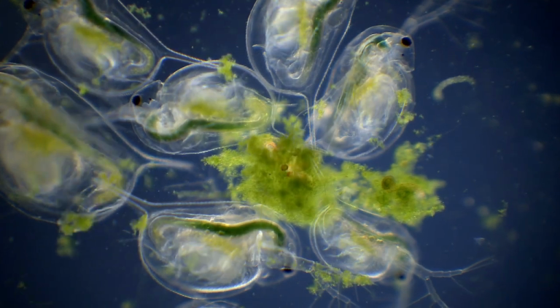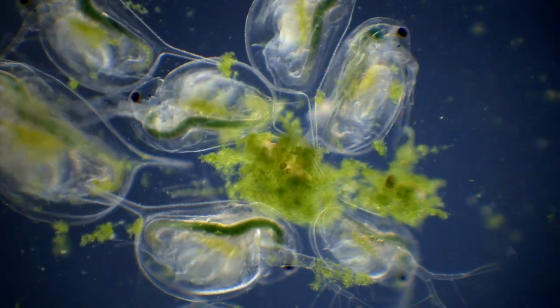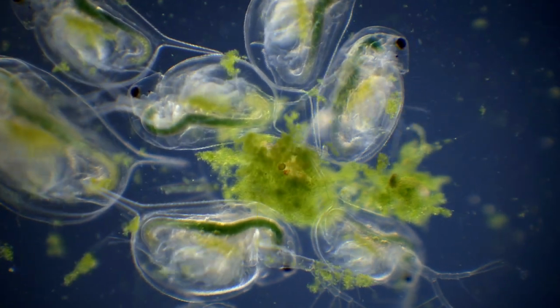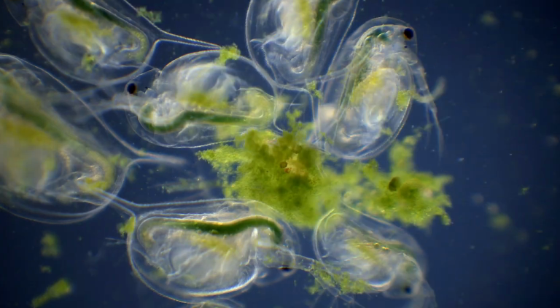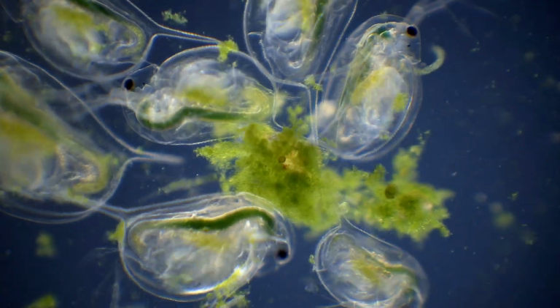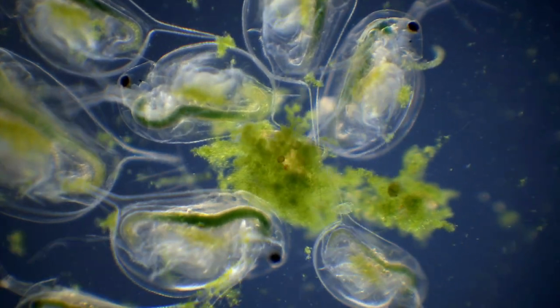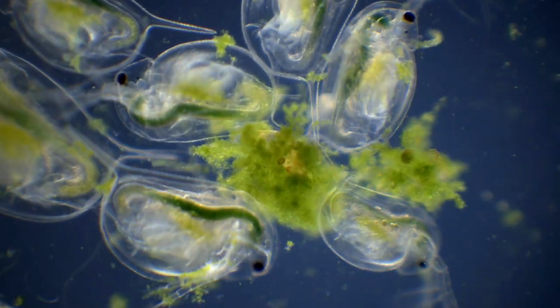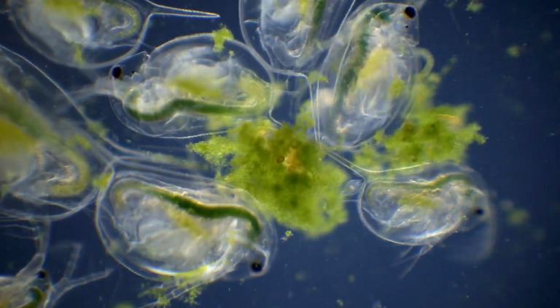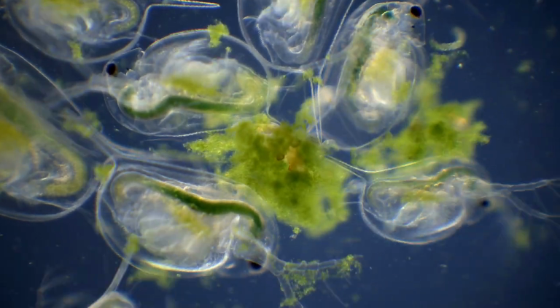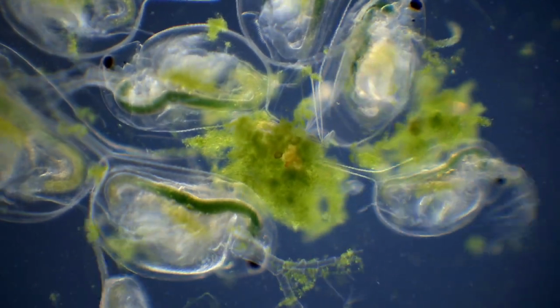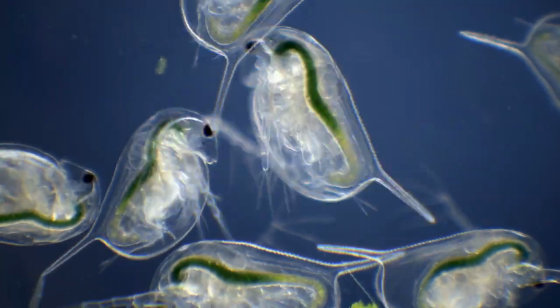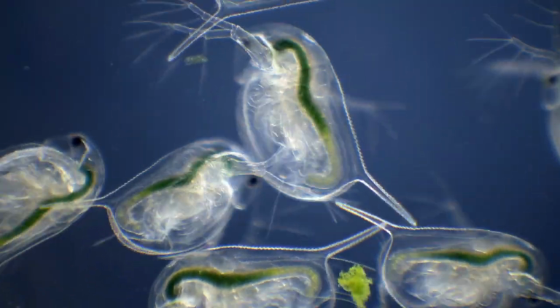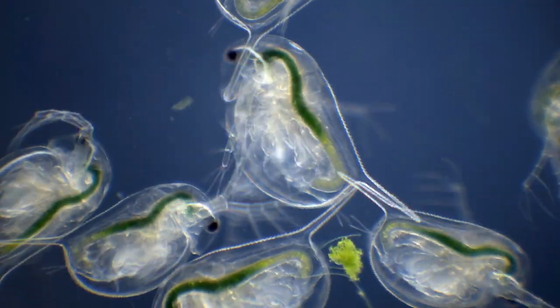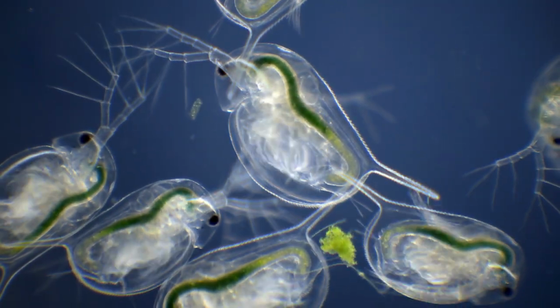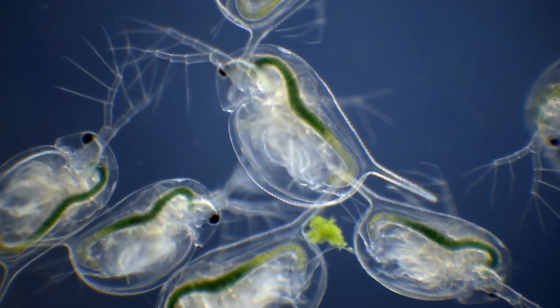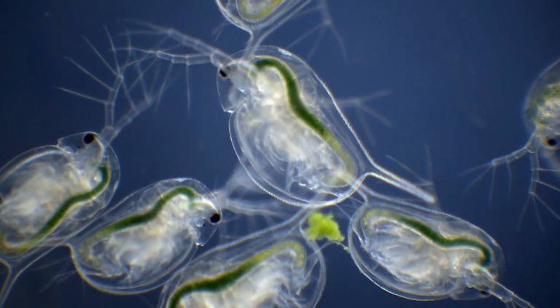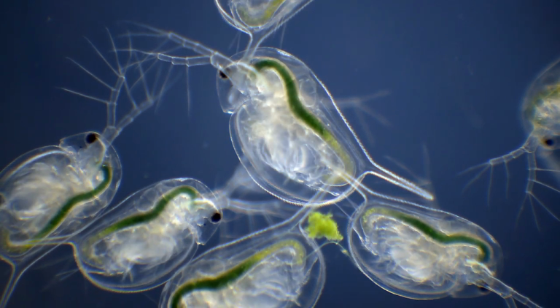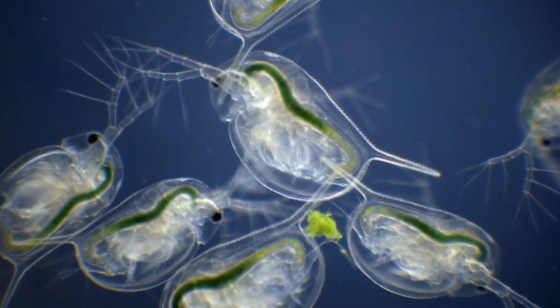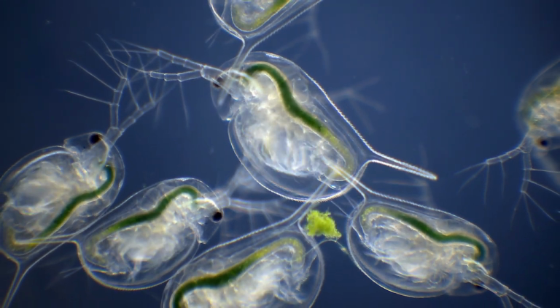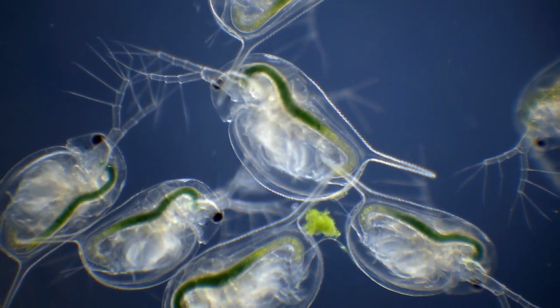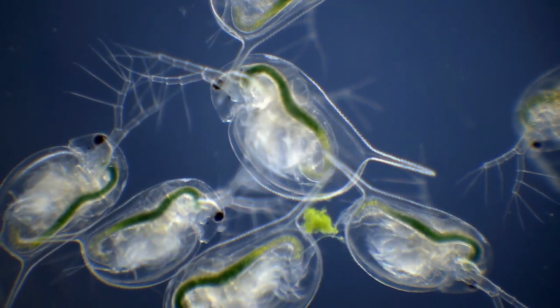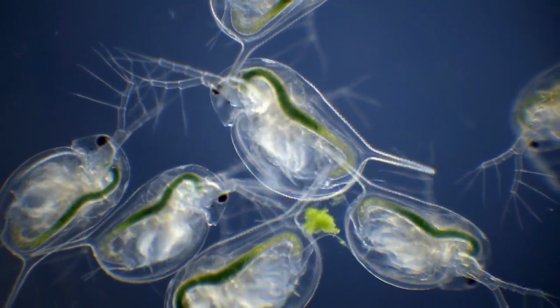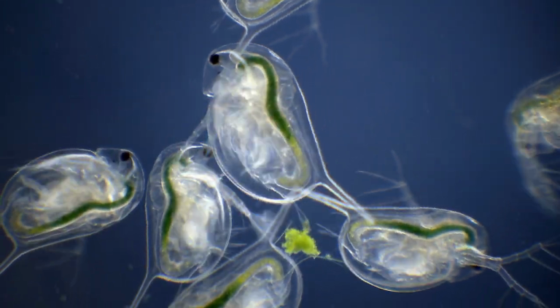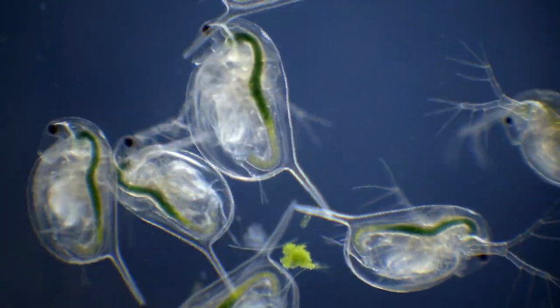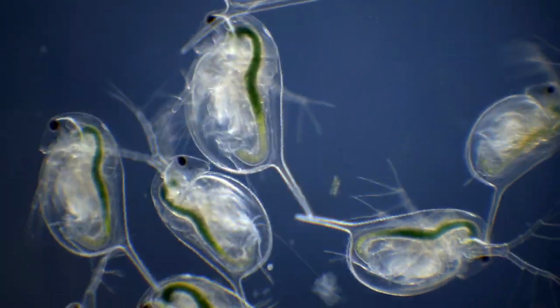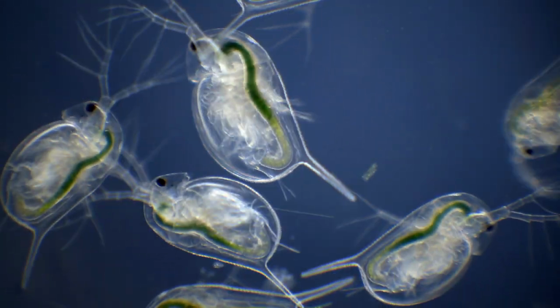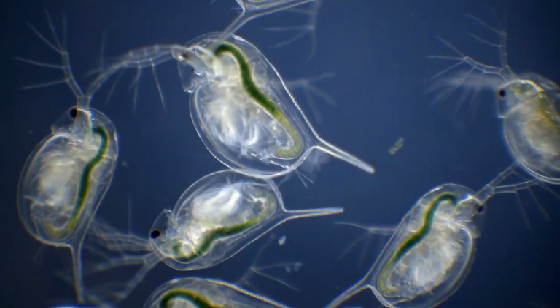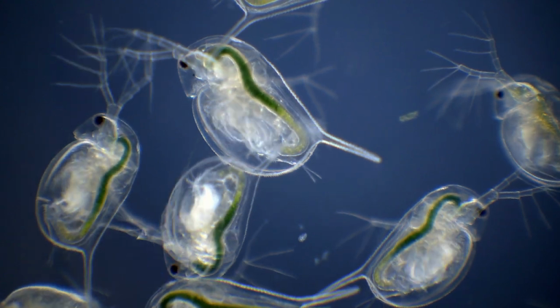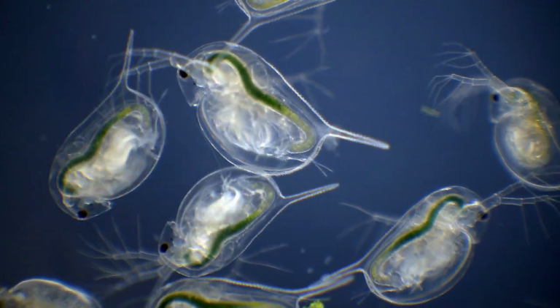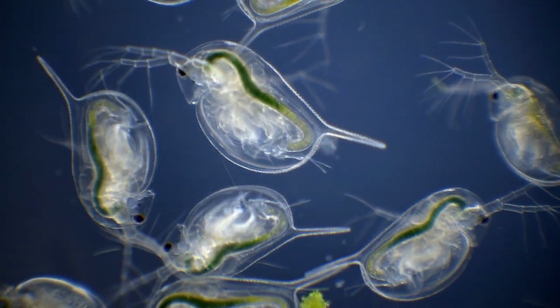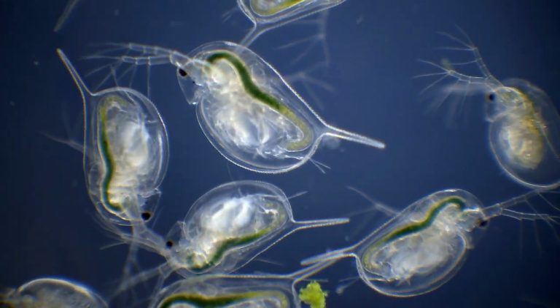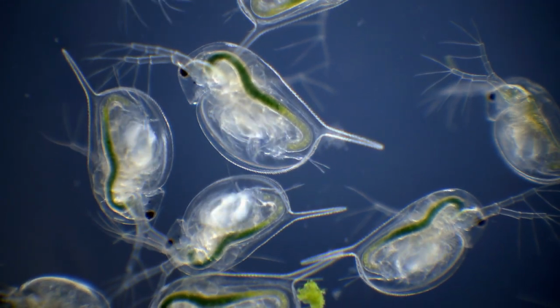But if you take a water sample, the larger species should be relatively easy to spot, swimming around with a jerky and jumpy movement. This movement is also the reason for the more common name: water fleas.